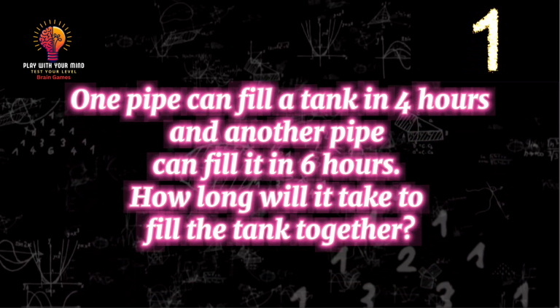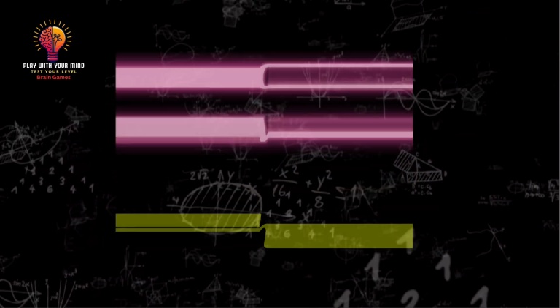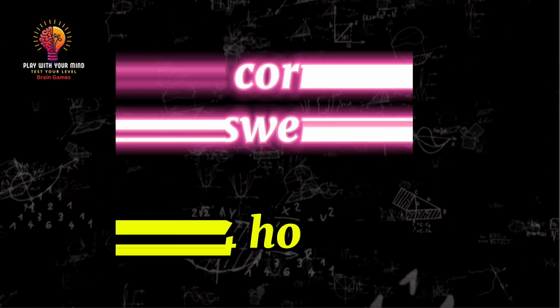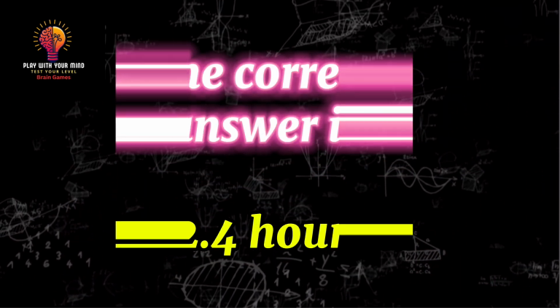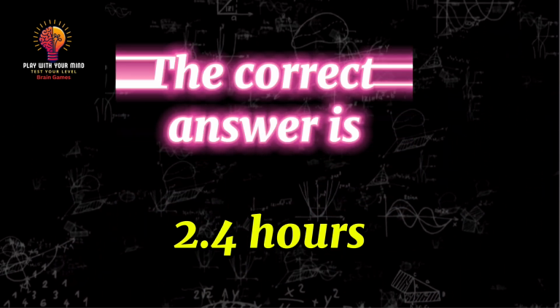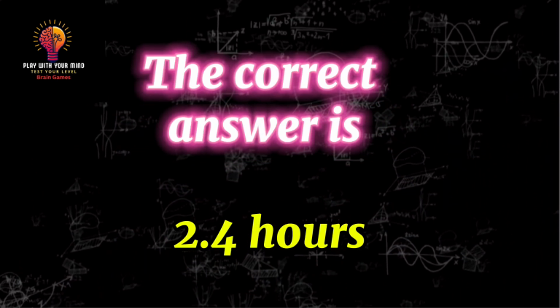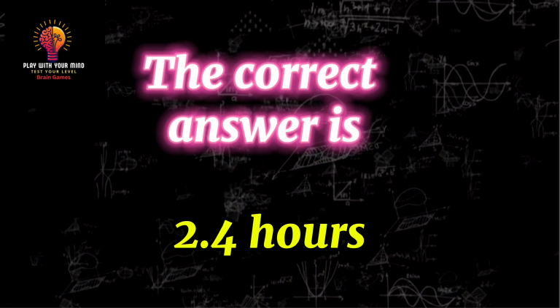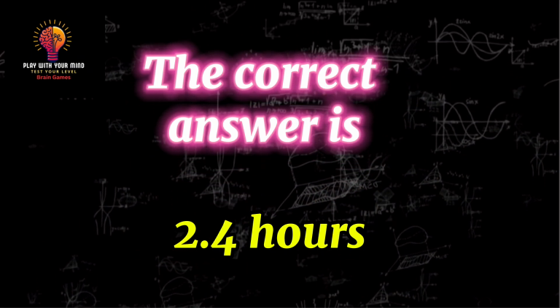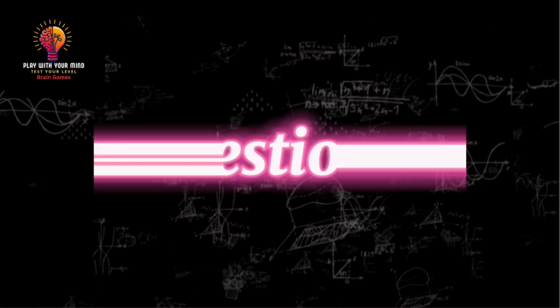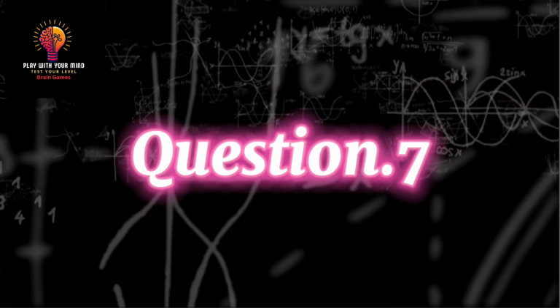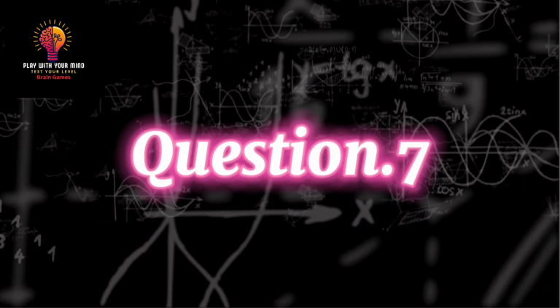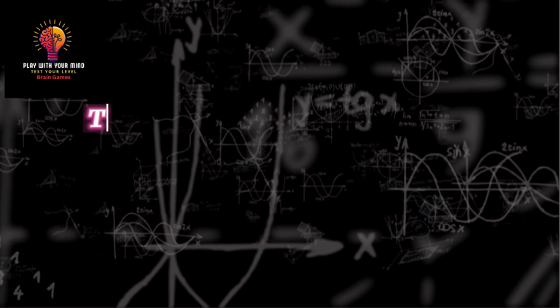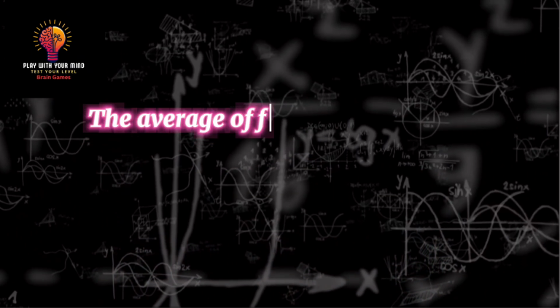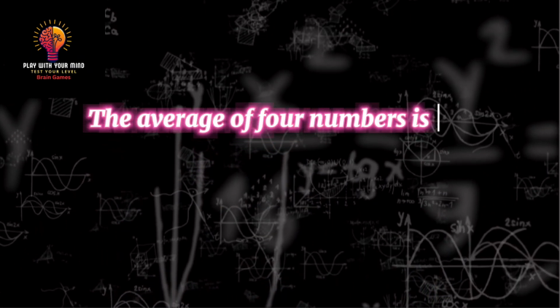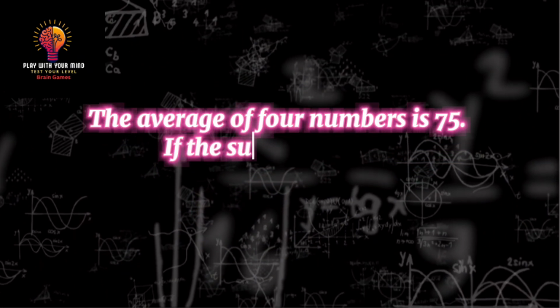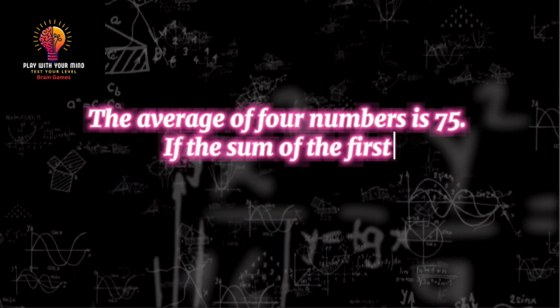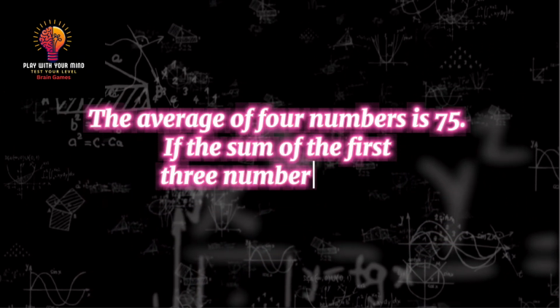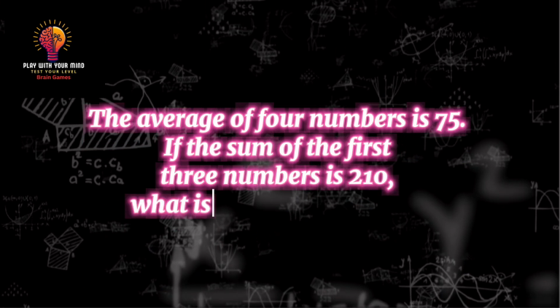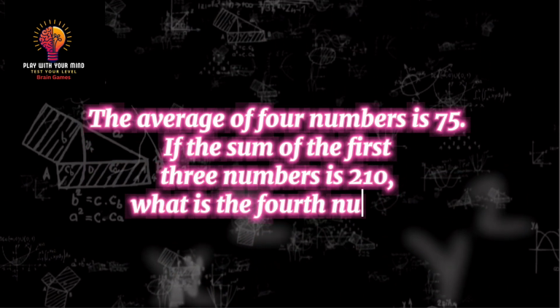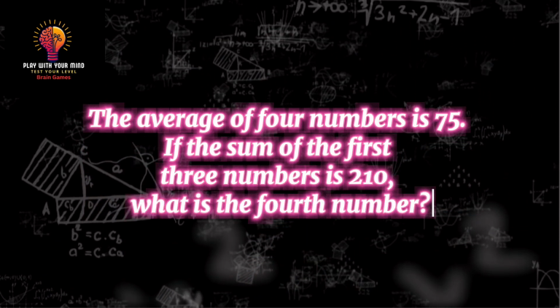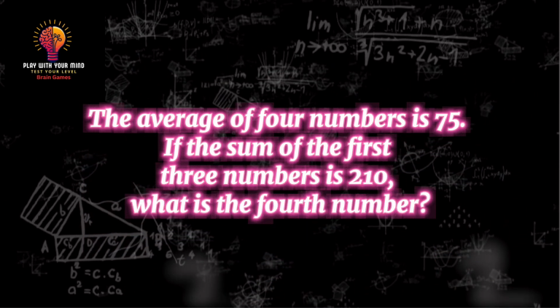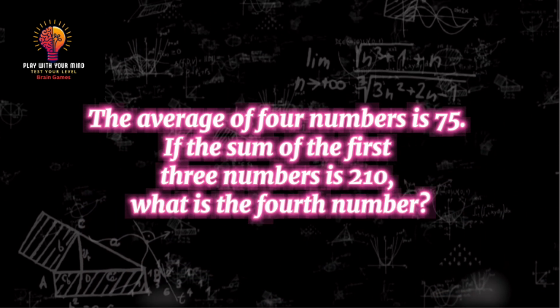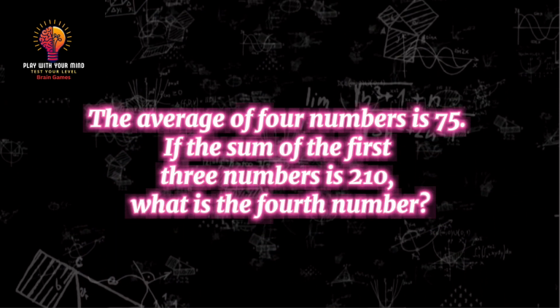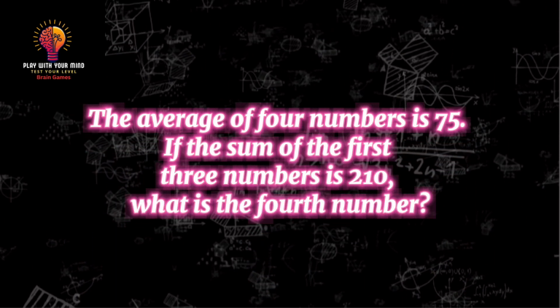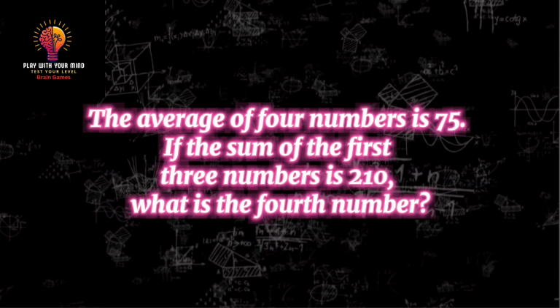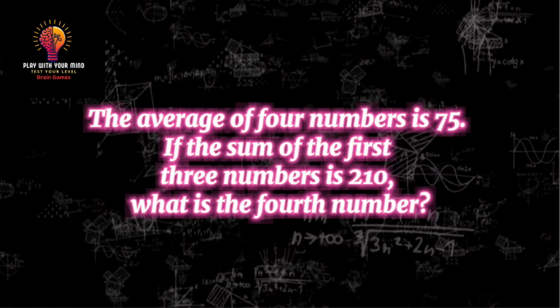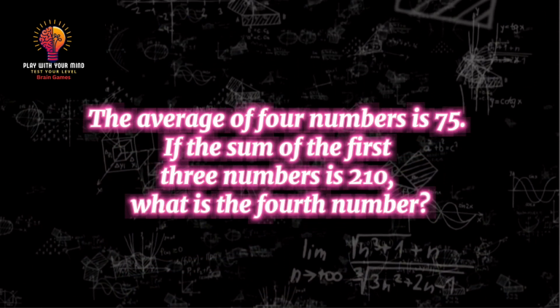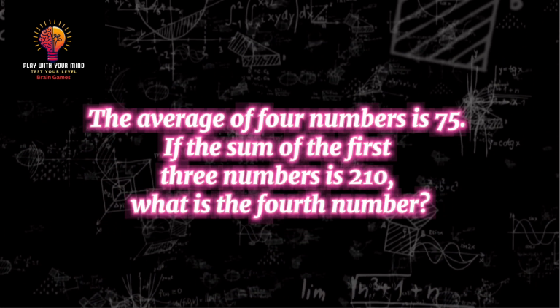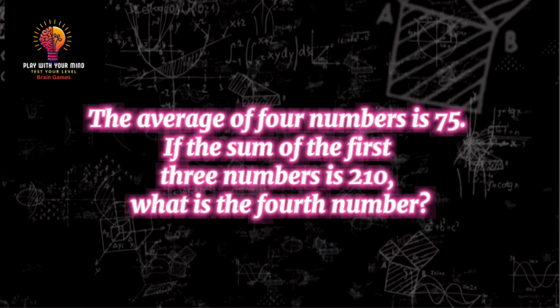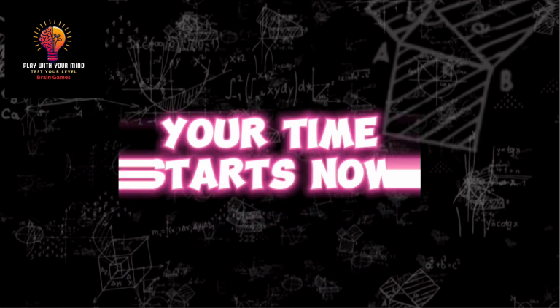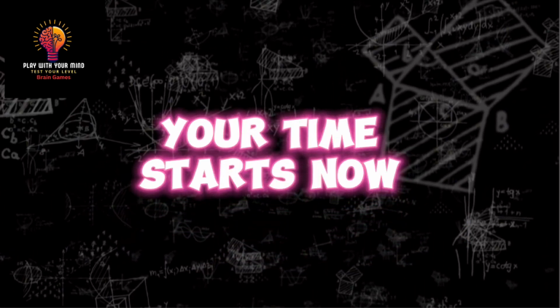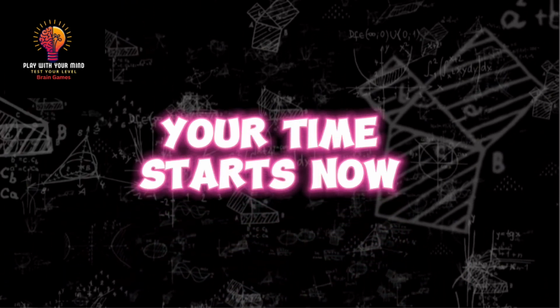The correct answer is 2.4 hours. Question 7: The average of 4 numbers is 75. If the sum of the first 3 numbers is 210, what is the 4th number? Your time starts now.